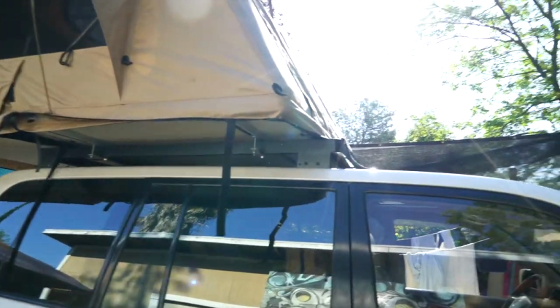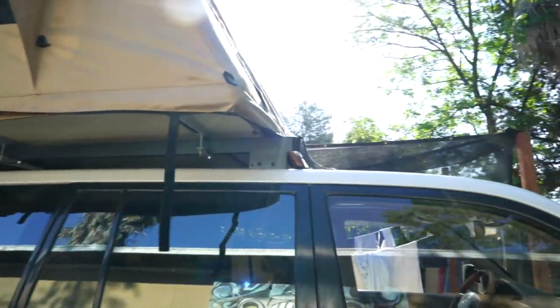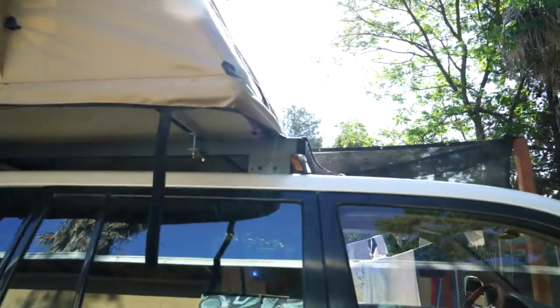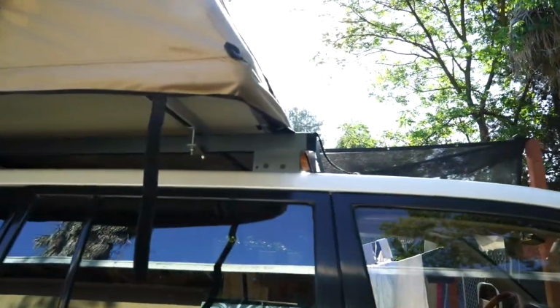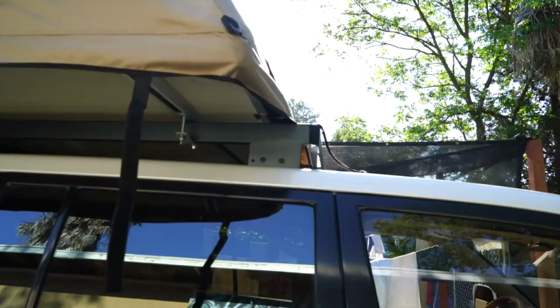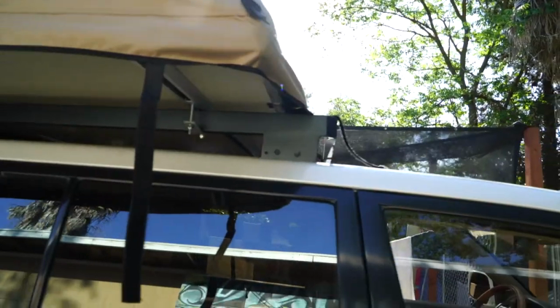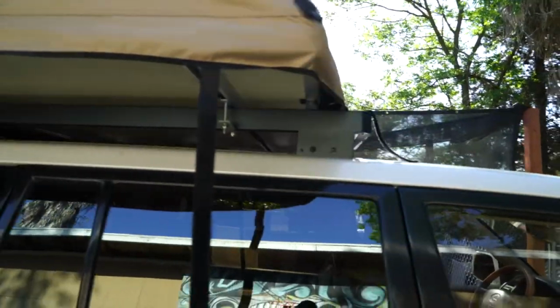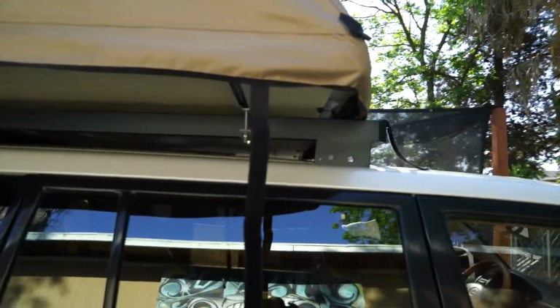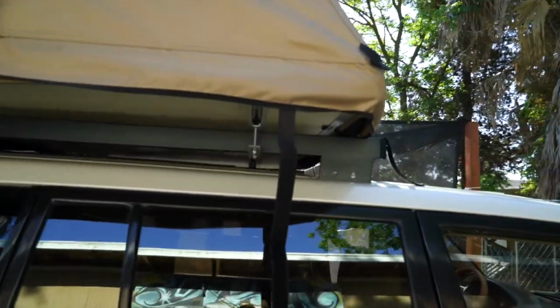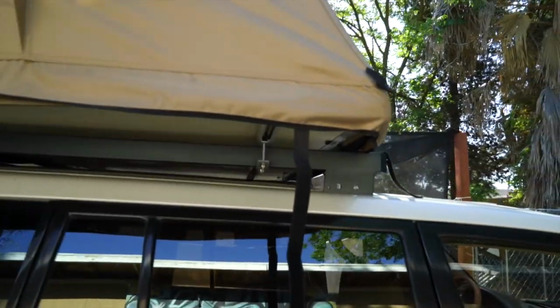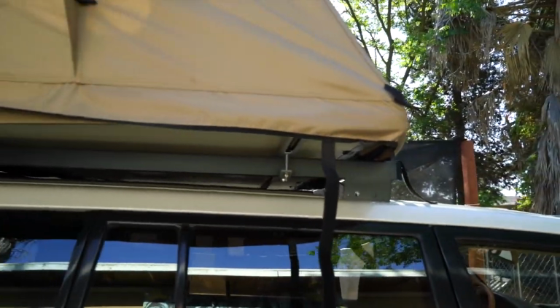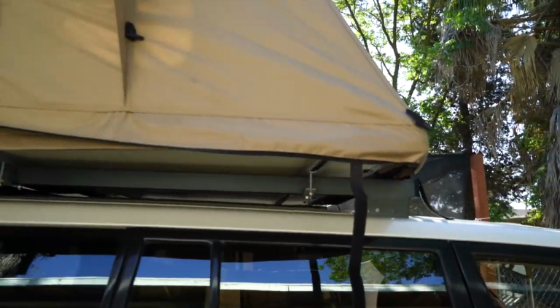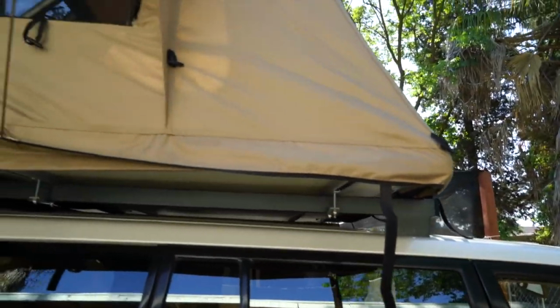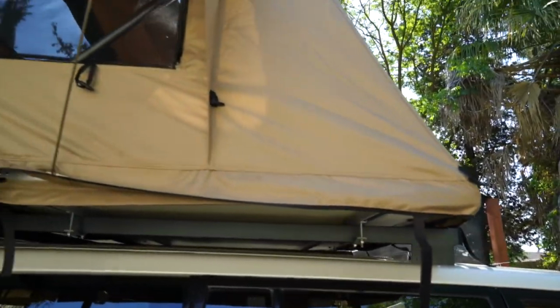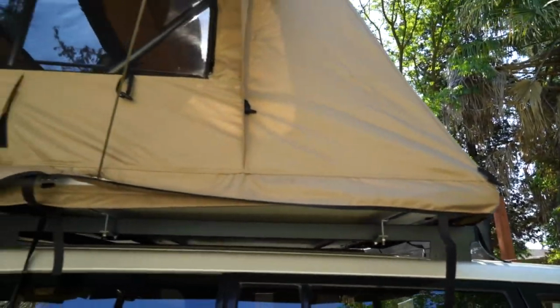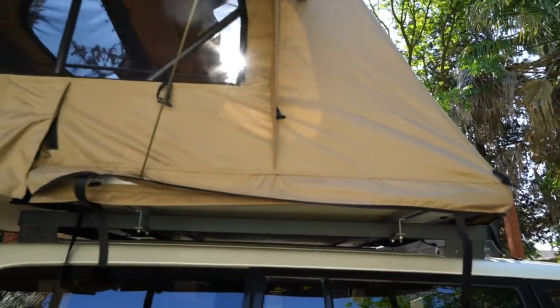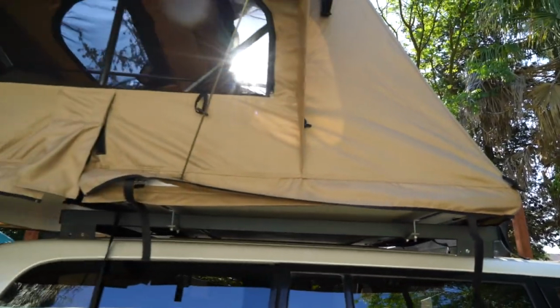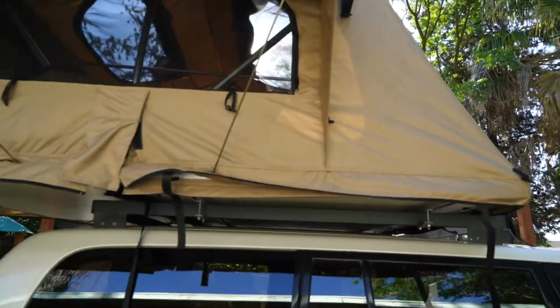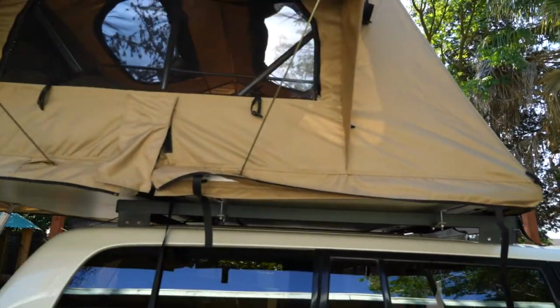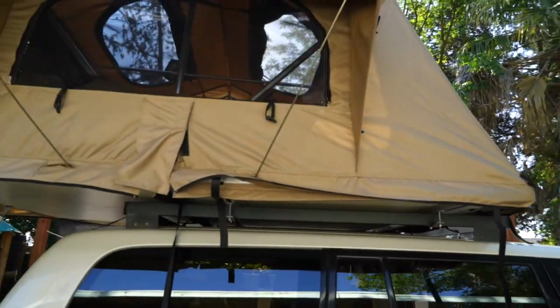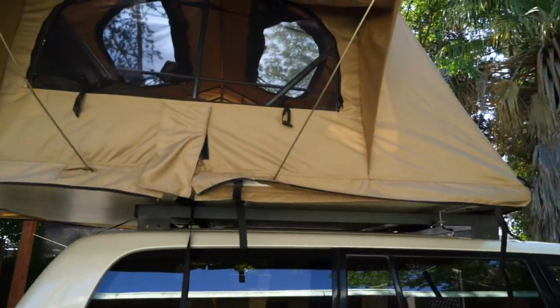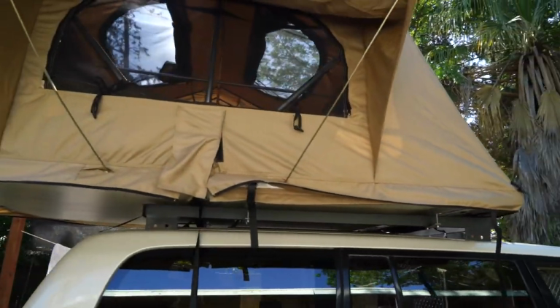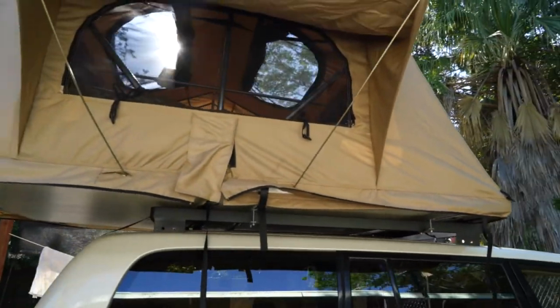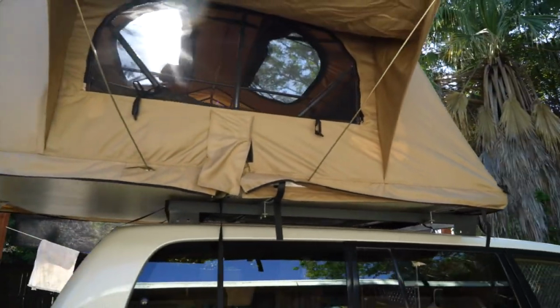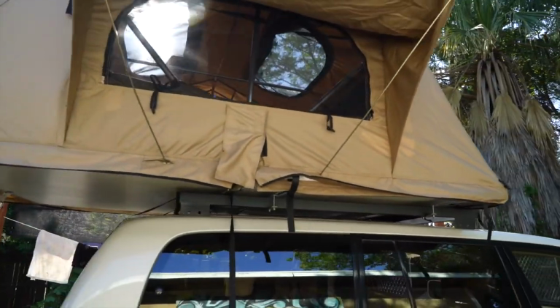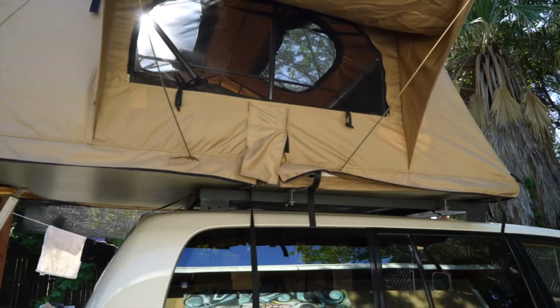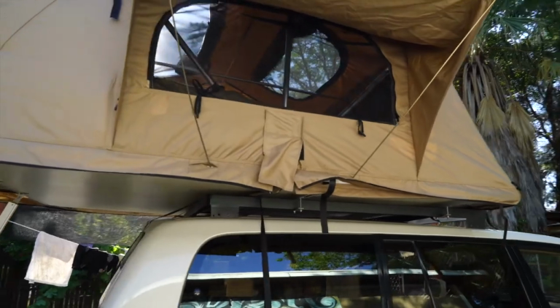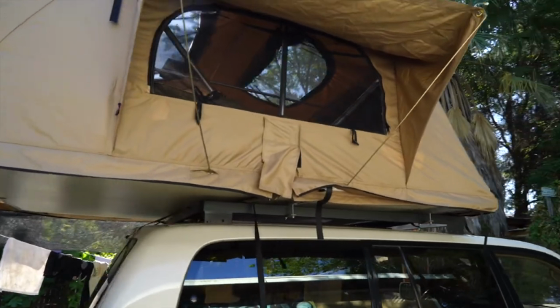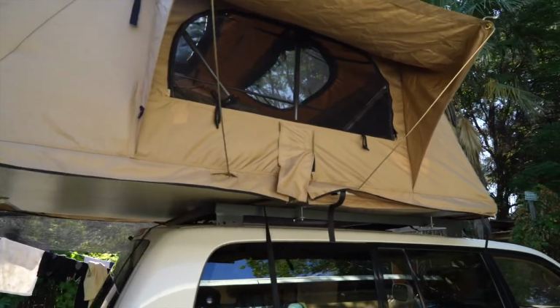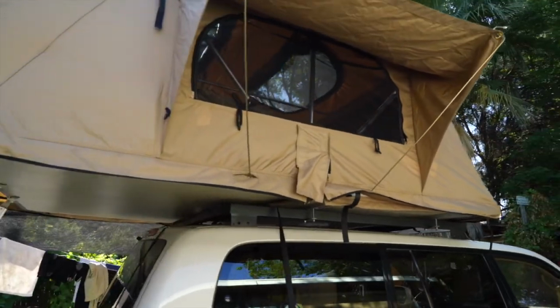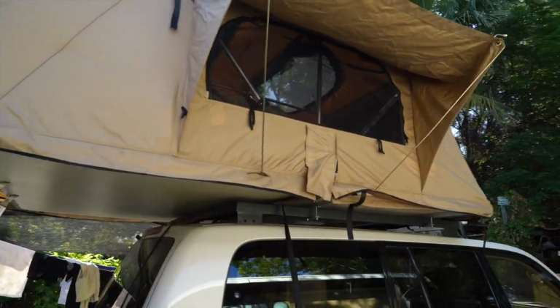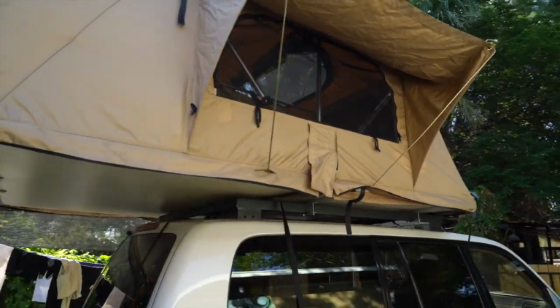For an investment of $57, I saved myself a good $1,200 and I'm pretty satisfied with how everything came out.